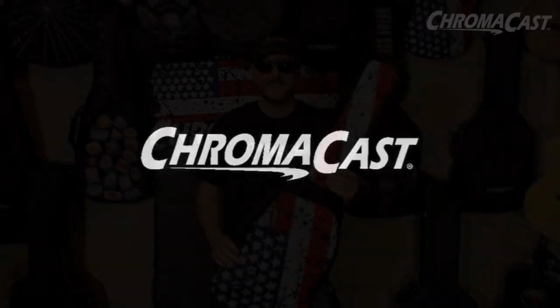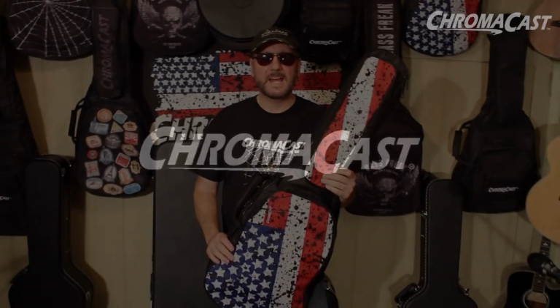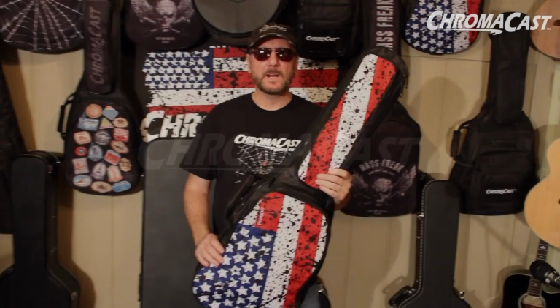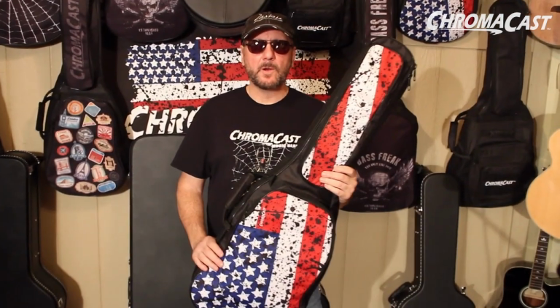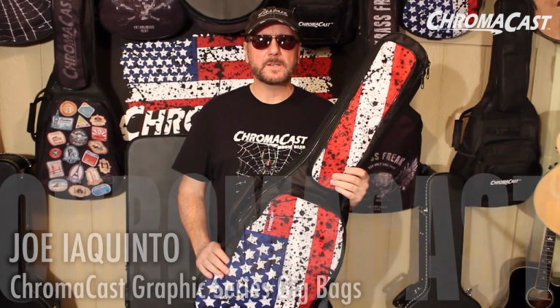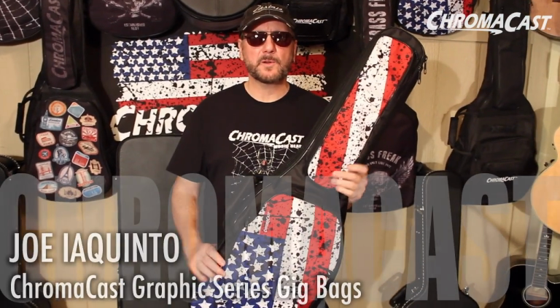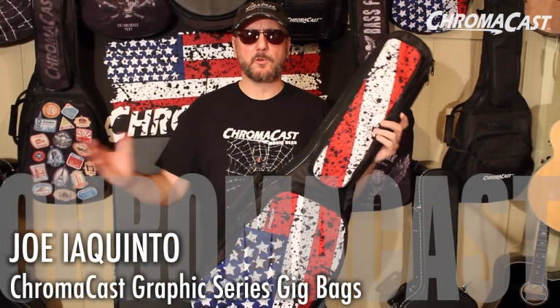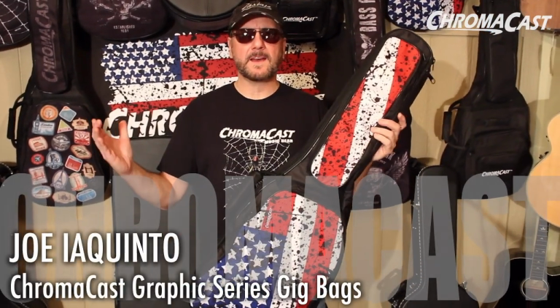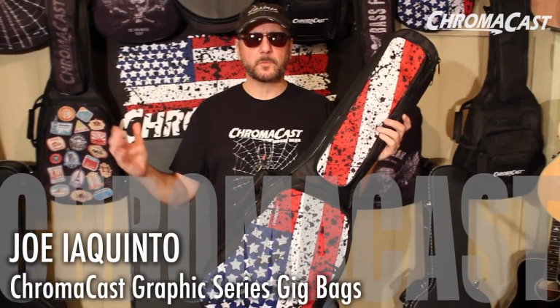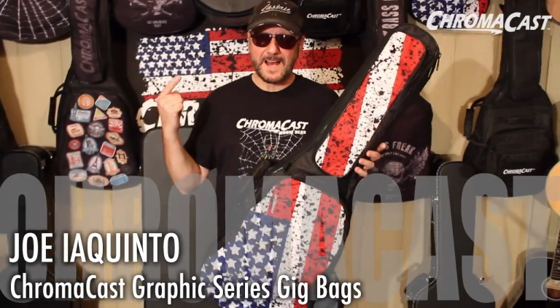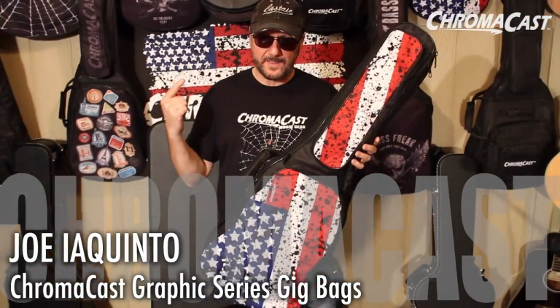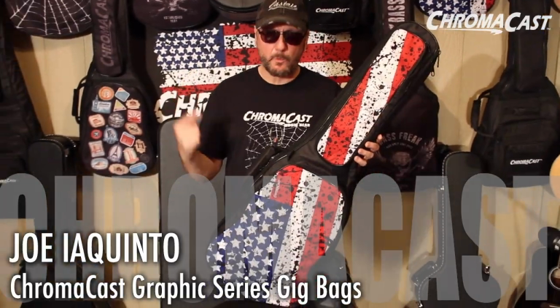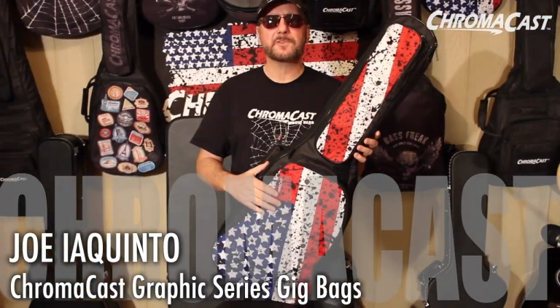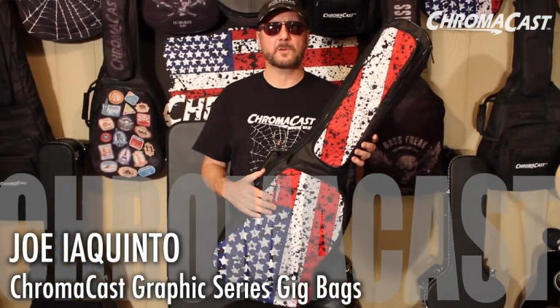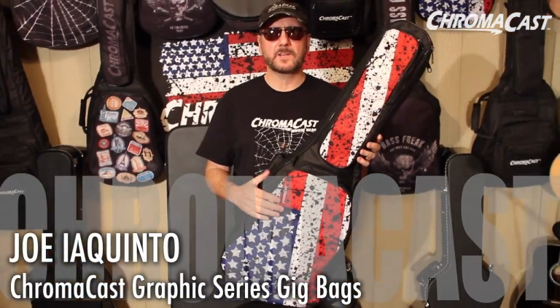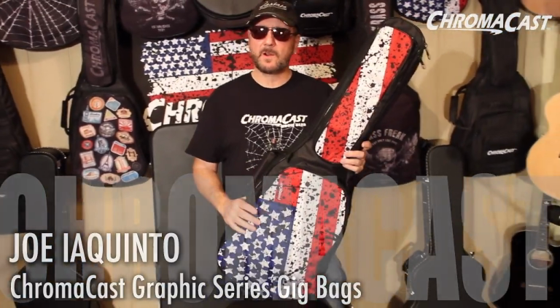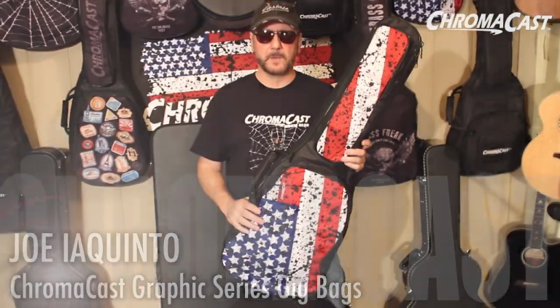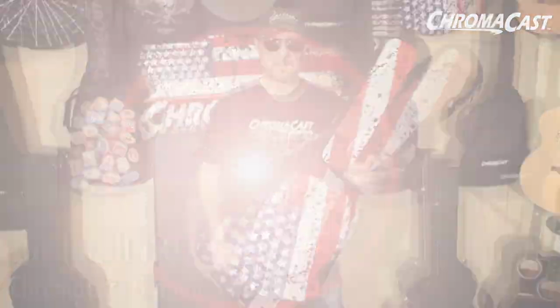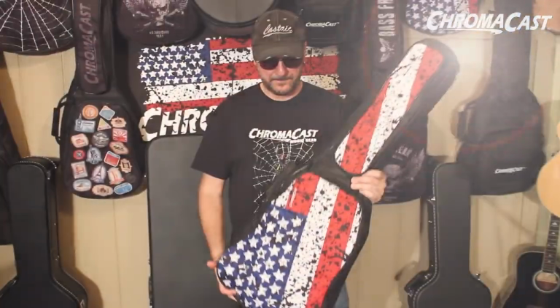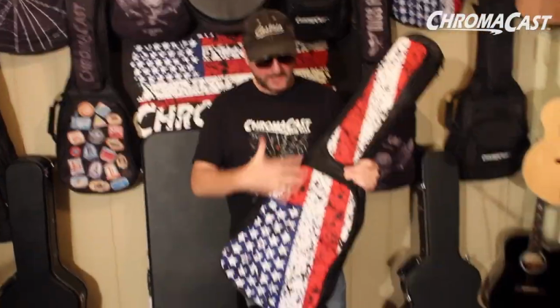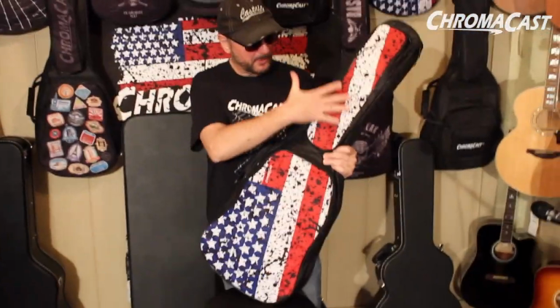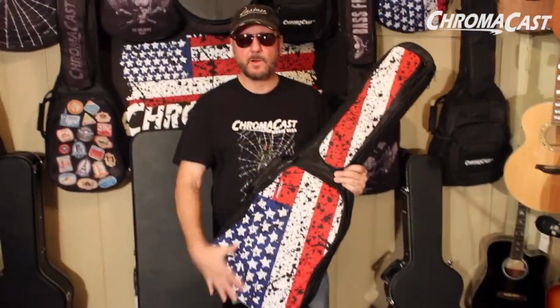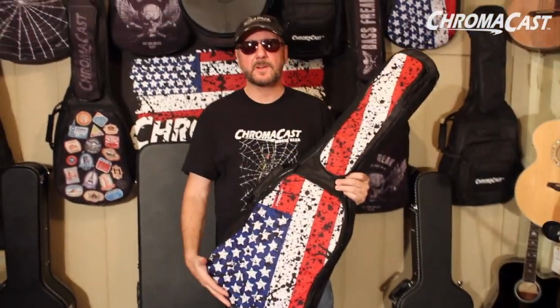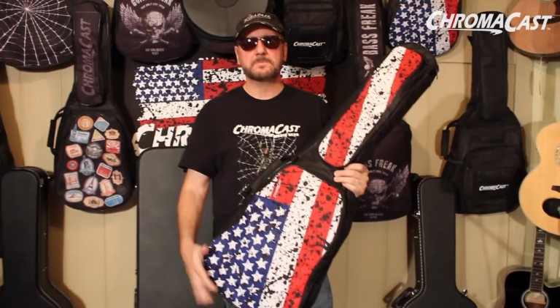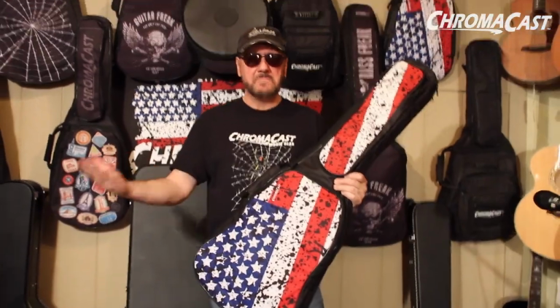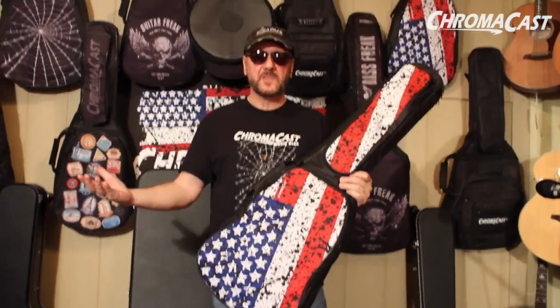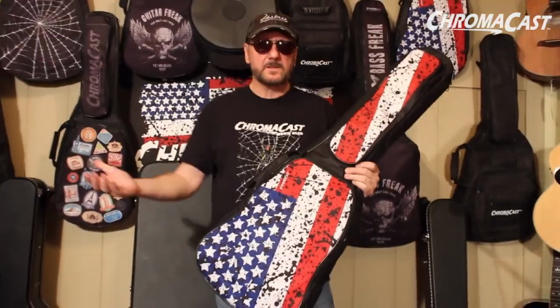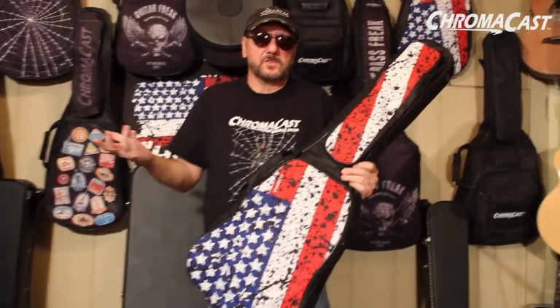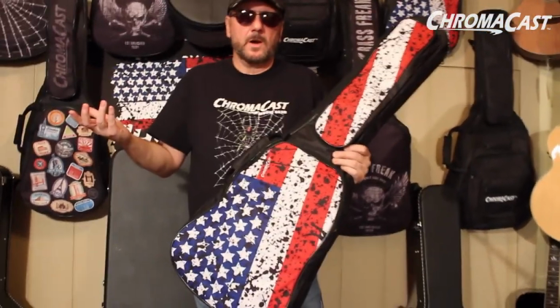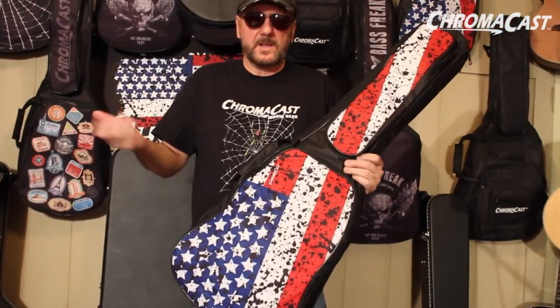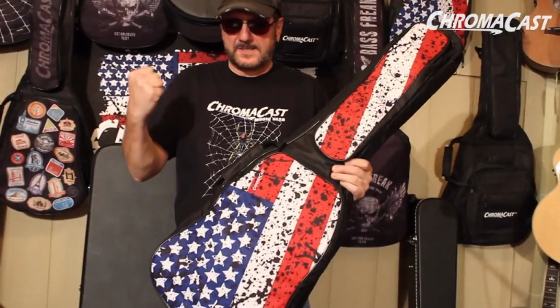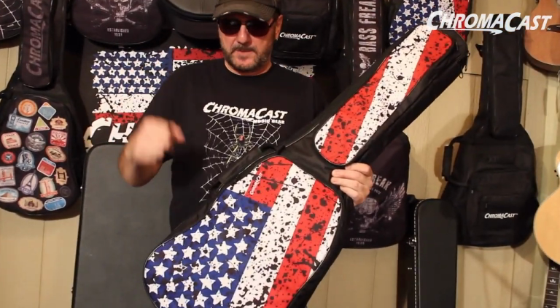Hey everybody, Joe Iacquinto here for ChromaCast. We got the Graphic Series Guitar Gig Bag. It's got an incredible graphic on it — make a statement, right? You gotta say I'm here.